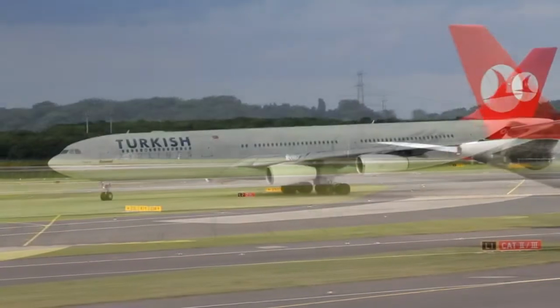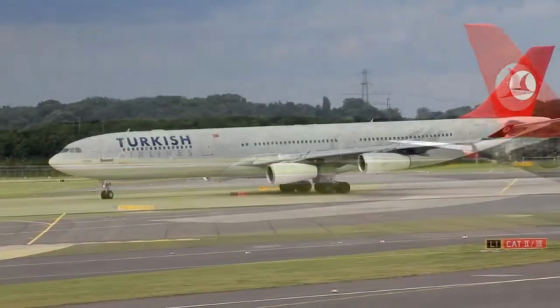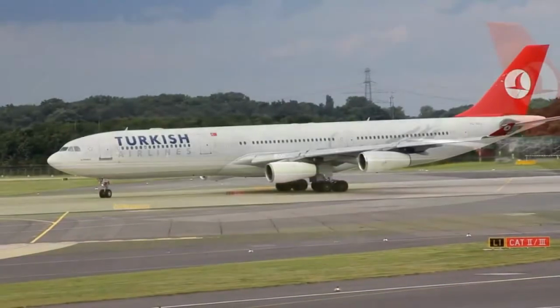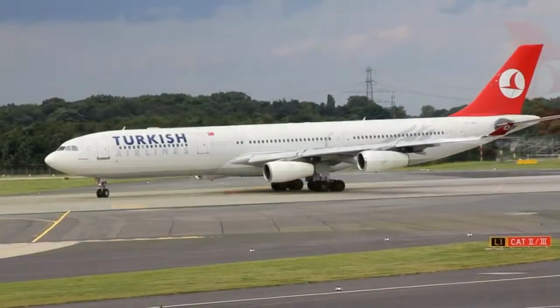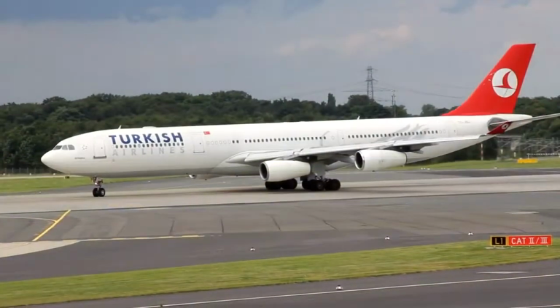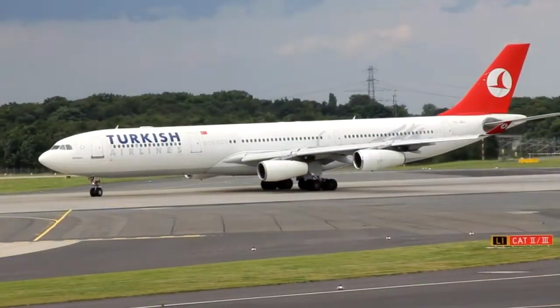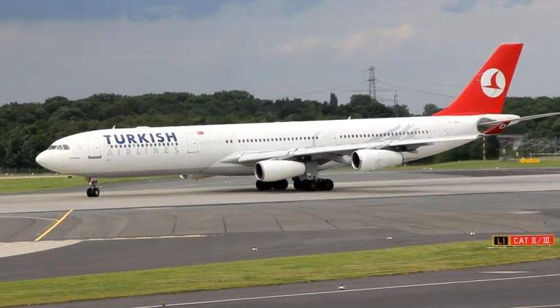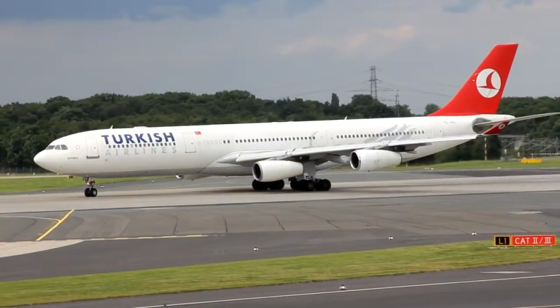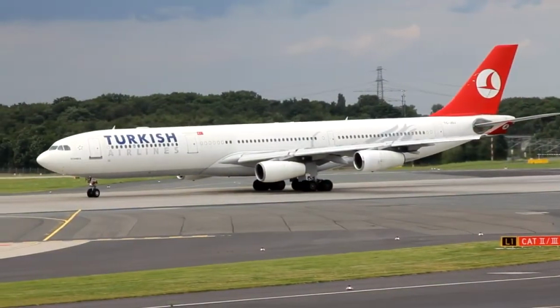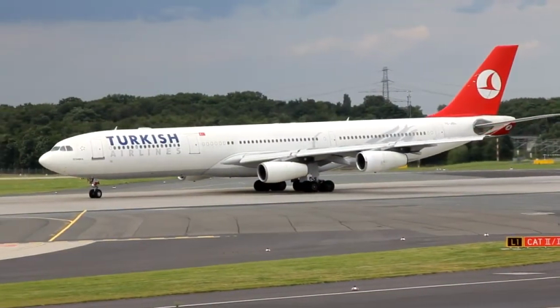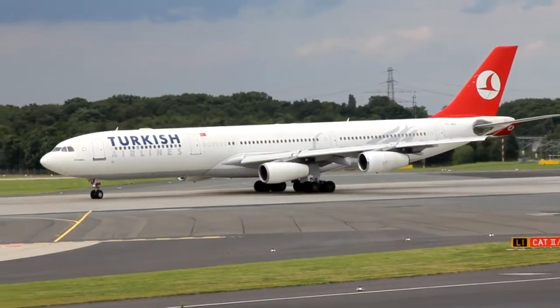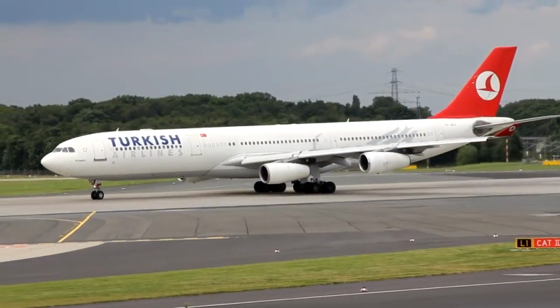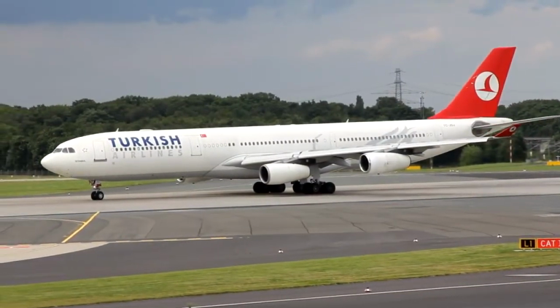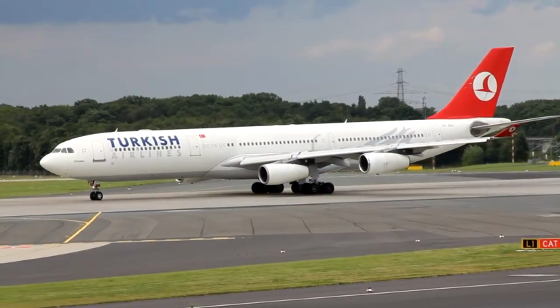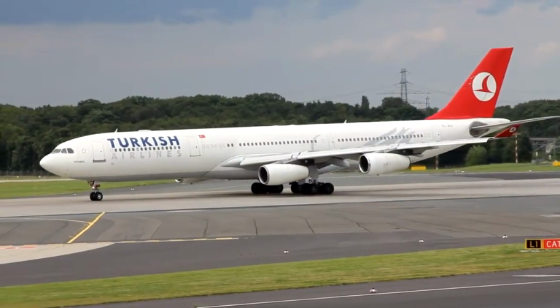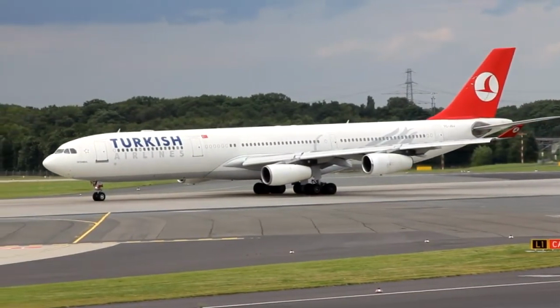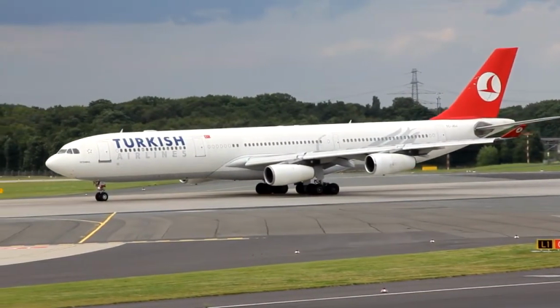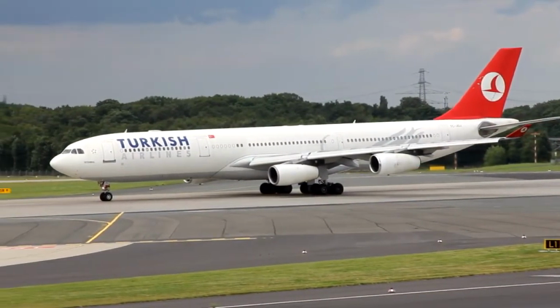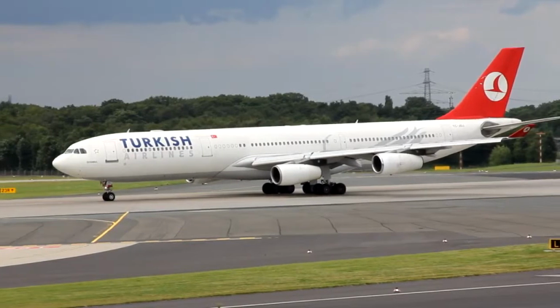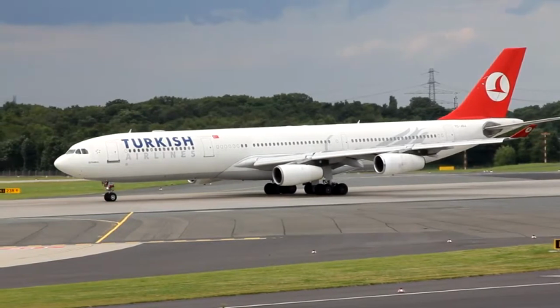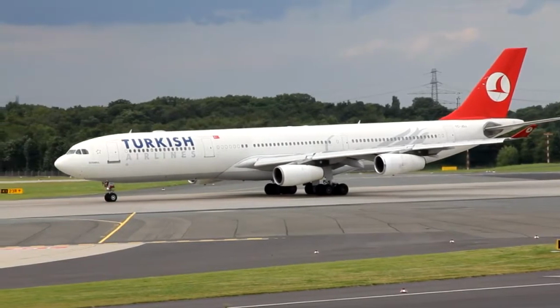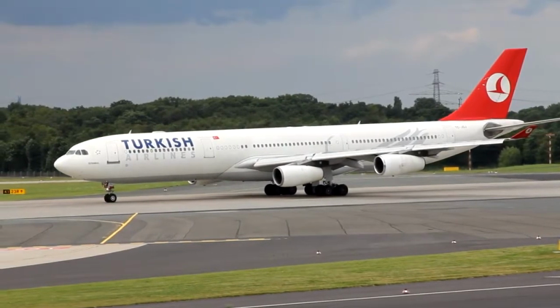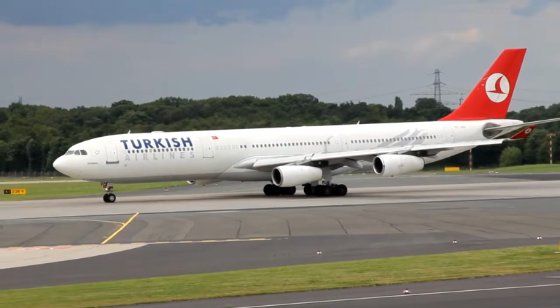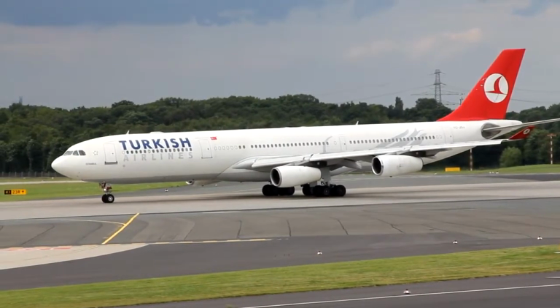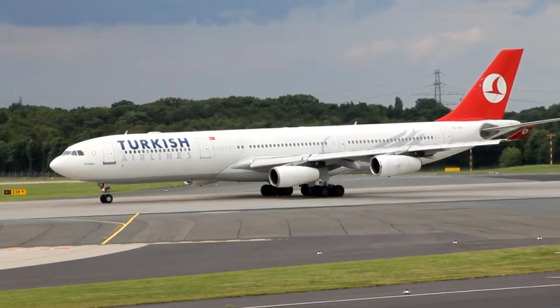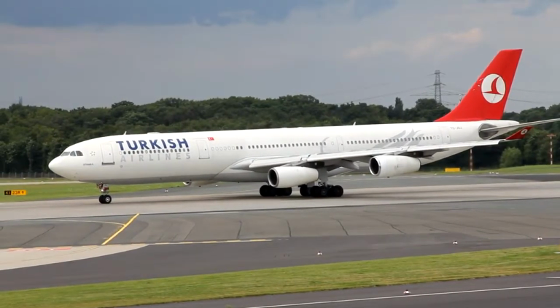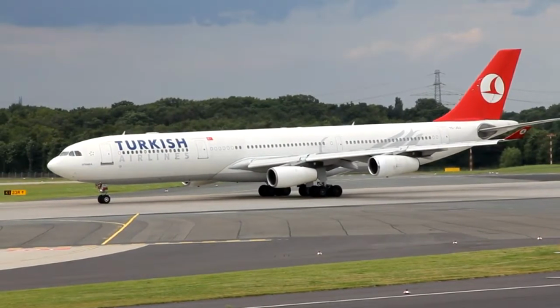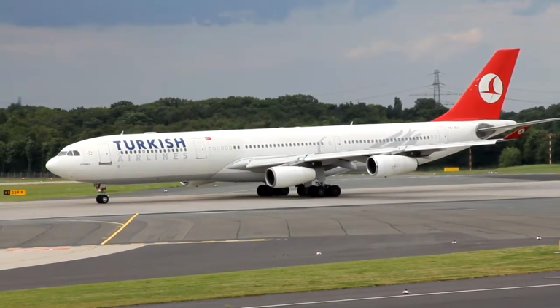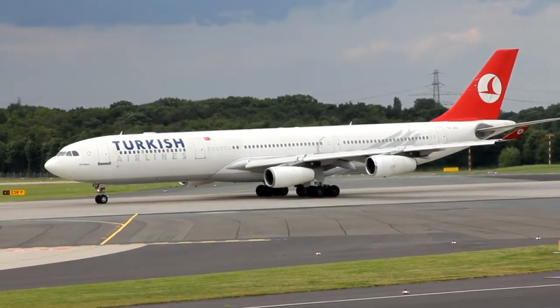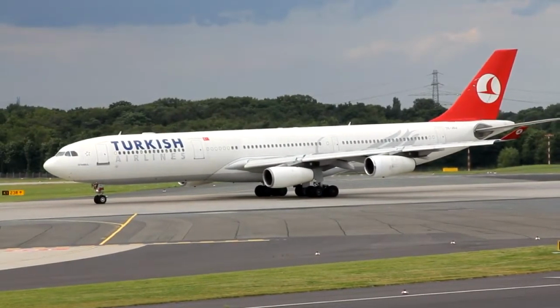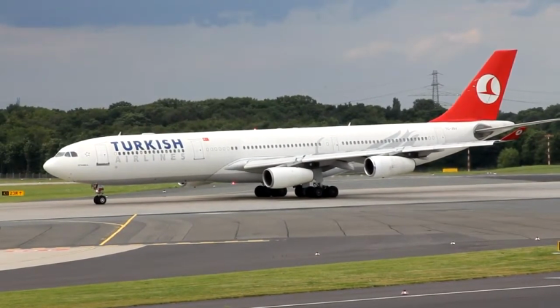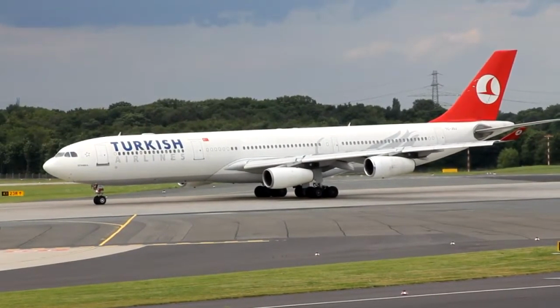Turkish 7kg, B240, 11 on runway 23 left, clear for take off, ciao. Take off runway 23 left, ciao, Turkish 7kg.